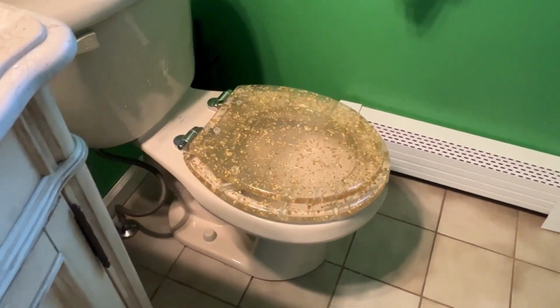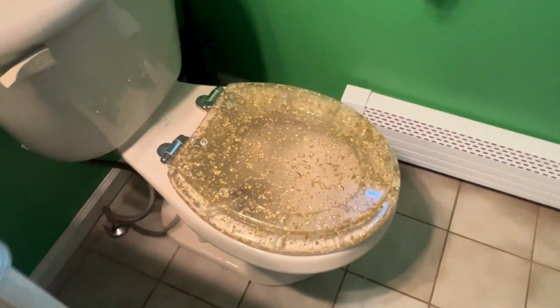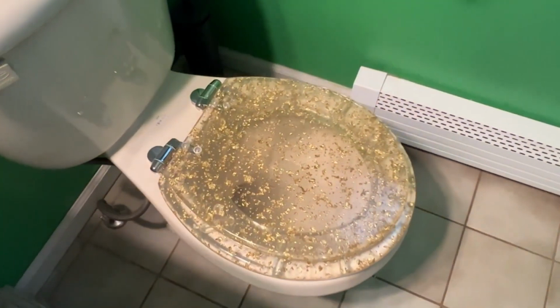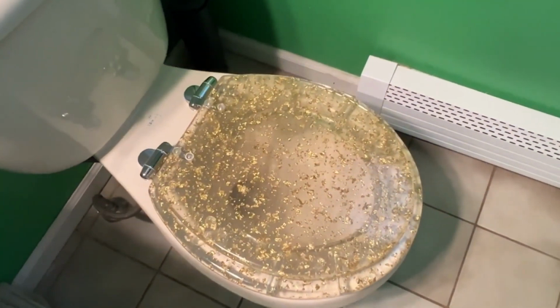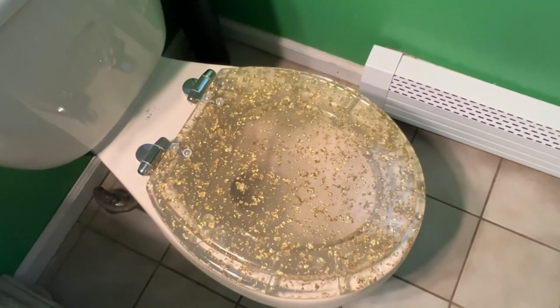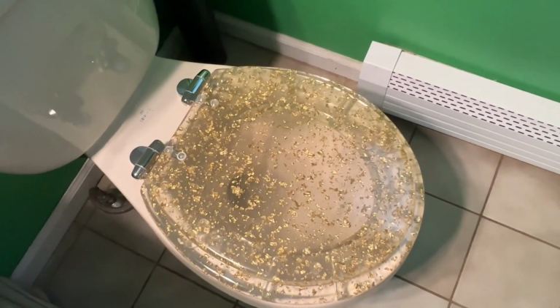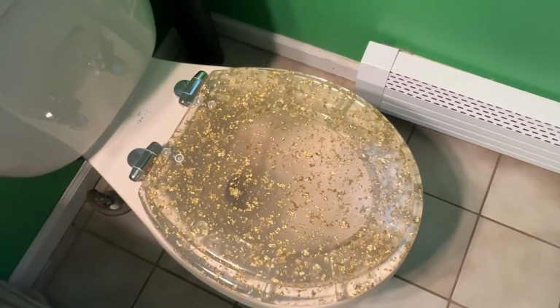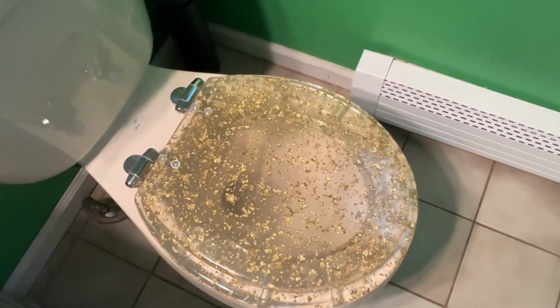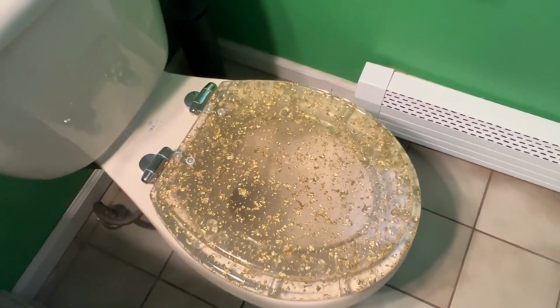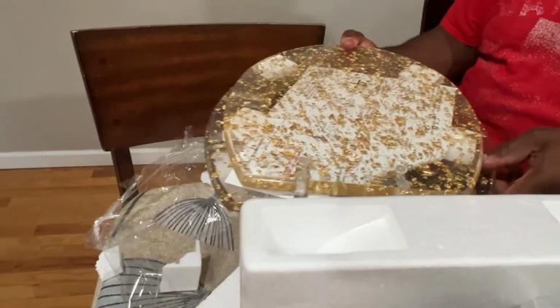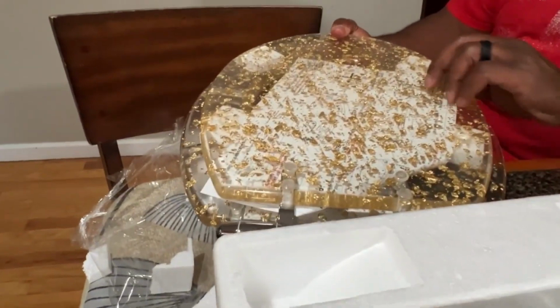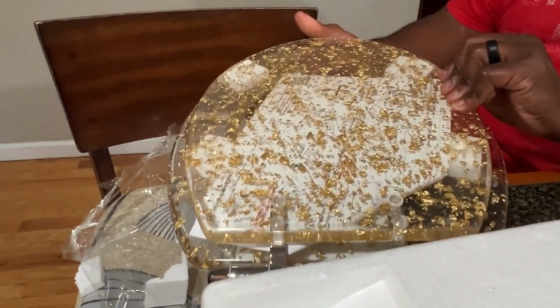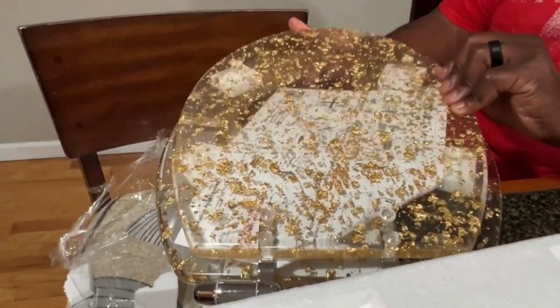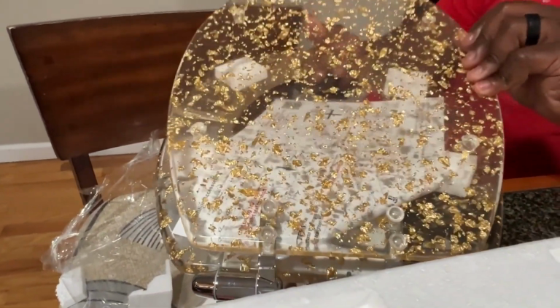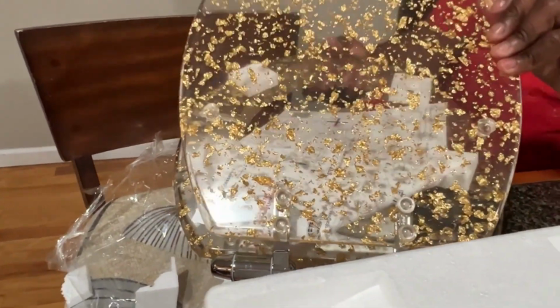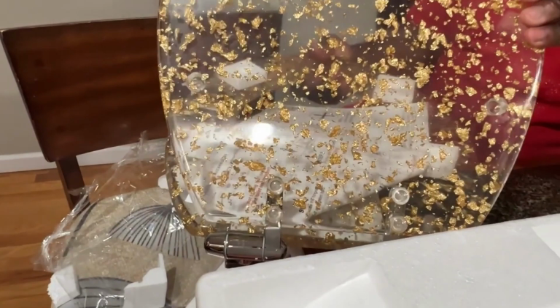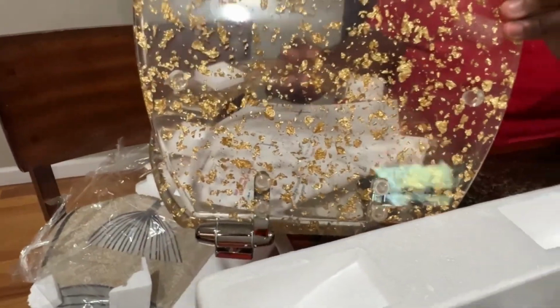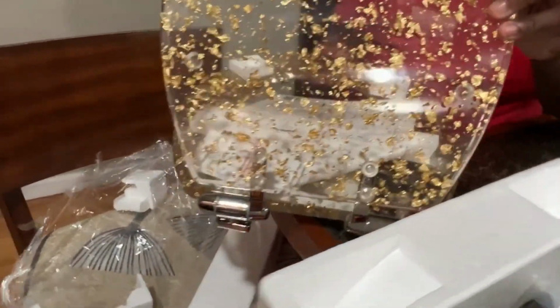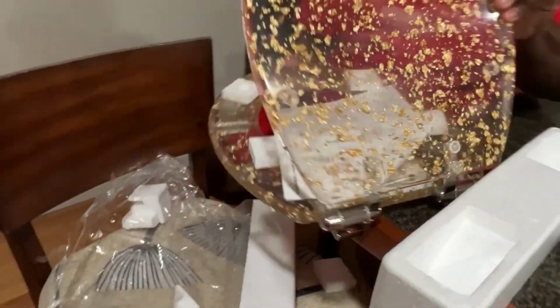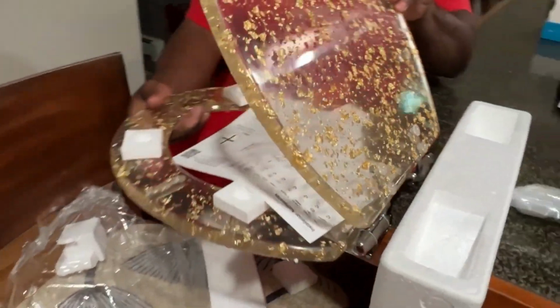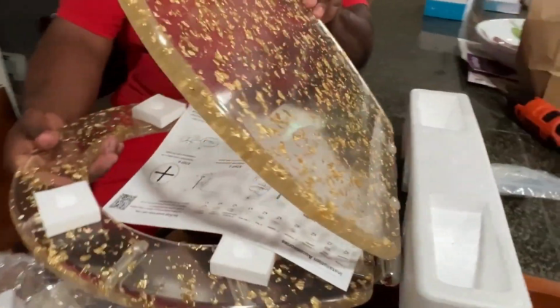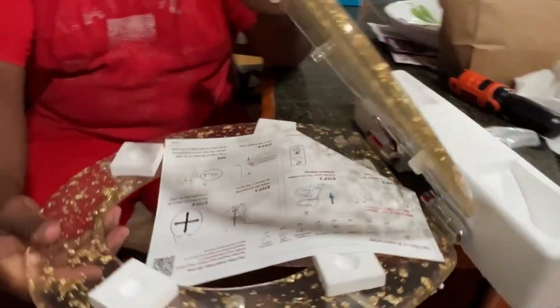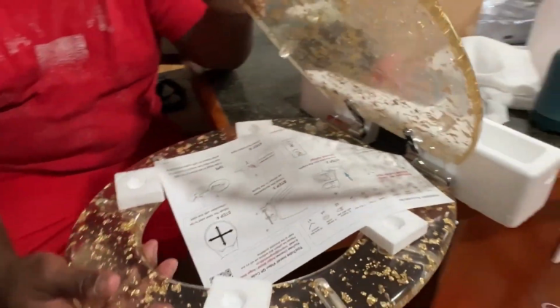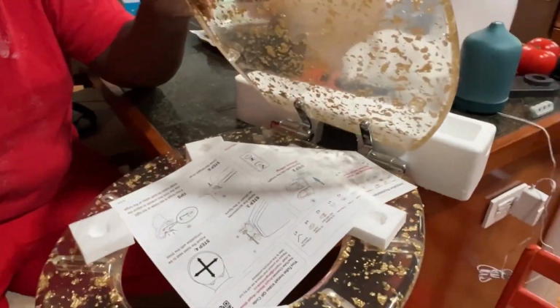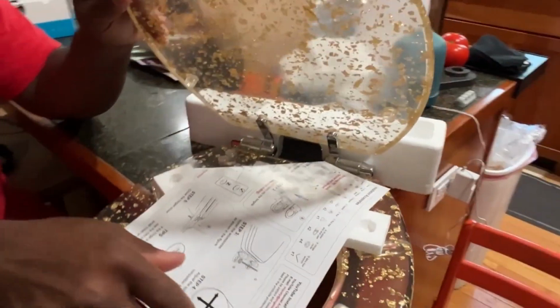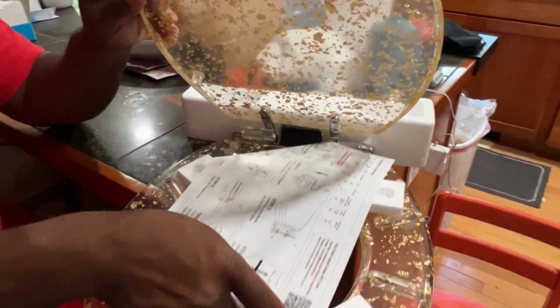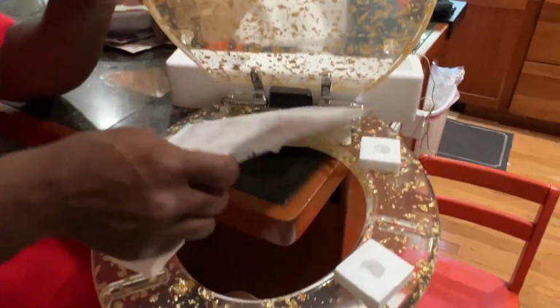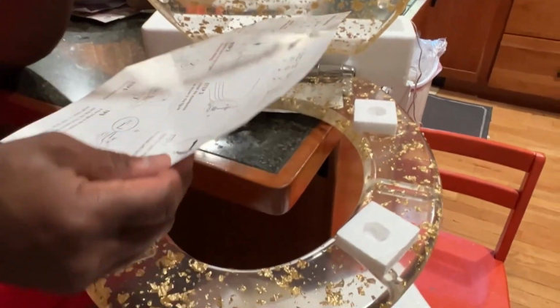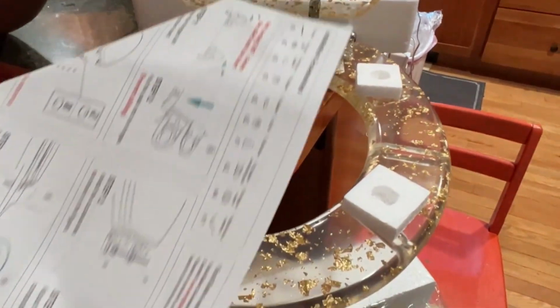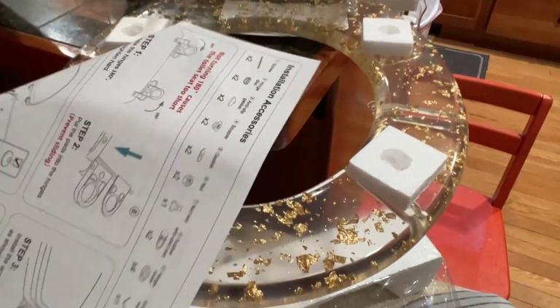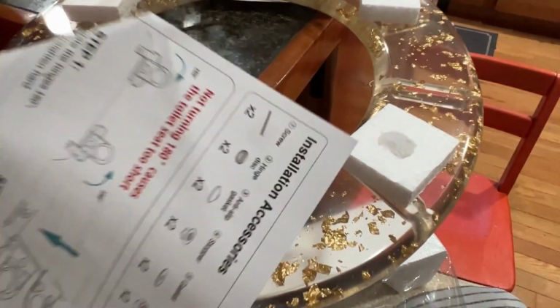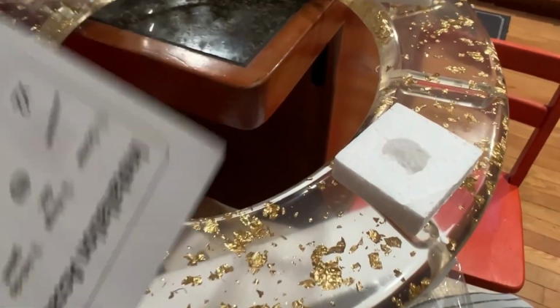This toilet seat from Angle Shield has just added the extra element that I was looking for. The toilet seat is completely made out of resin. It was very easy to install and, as you can see, it is clear with gold flecks in it.